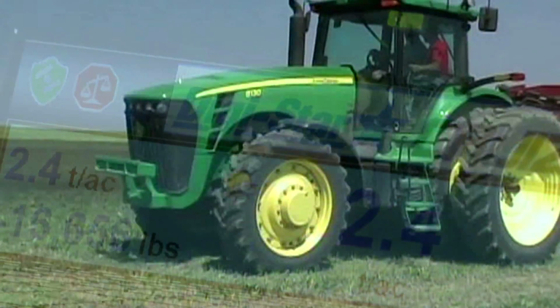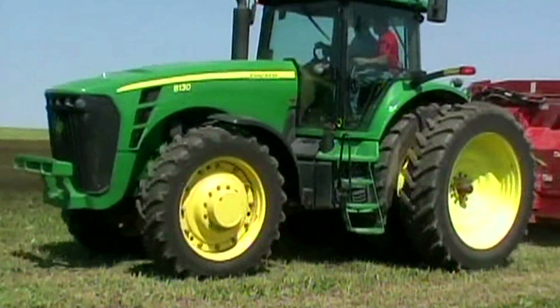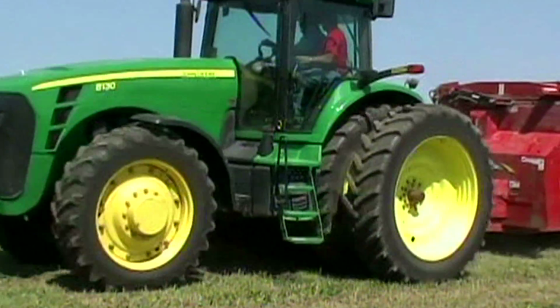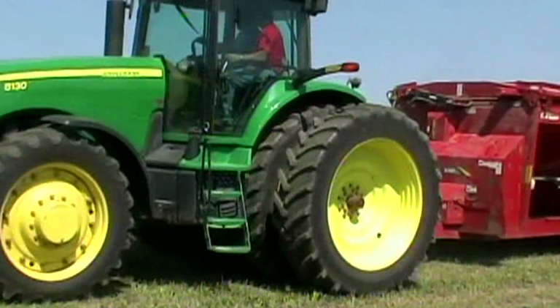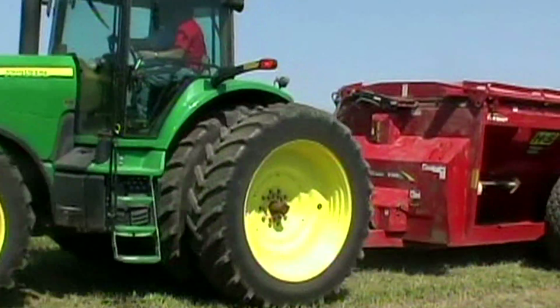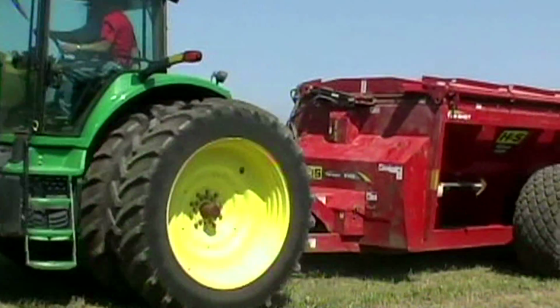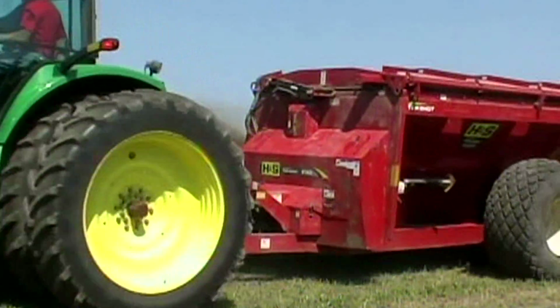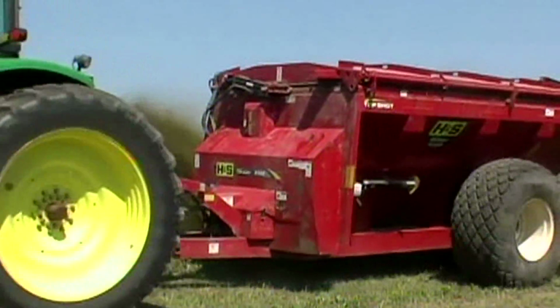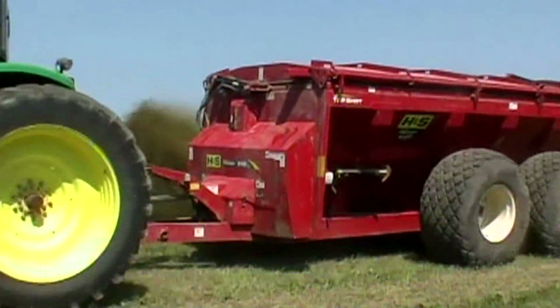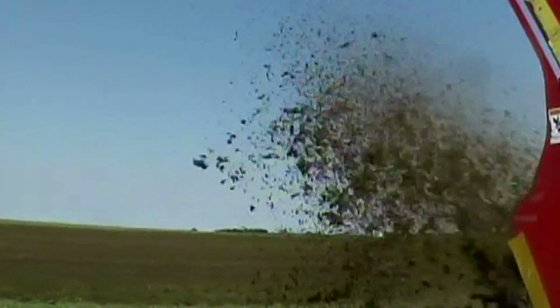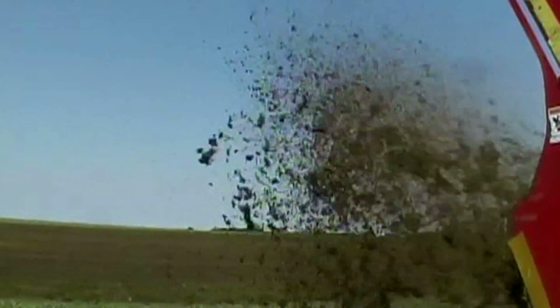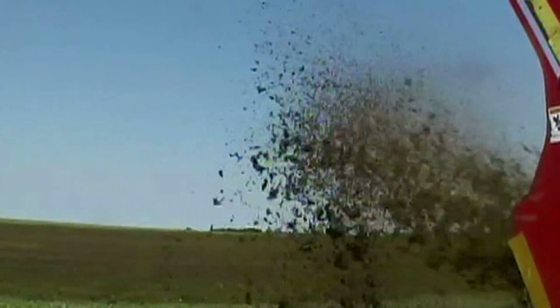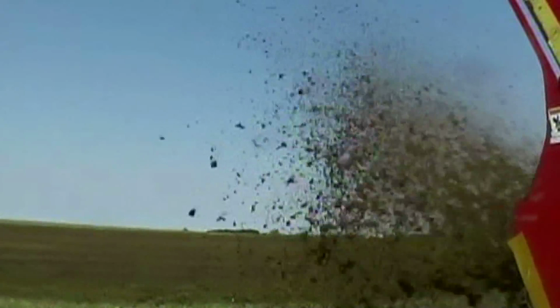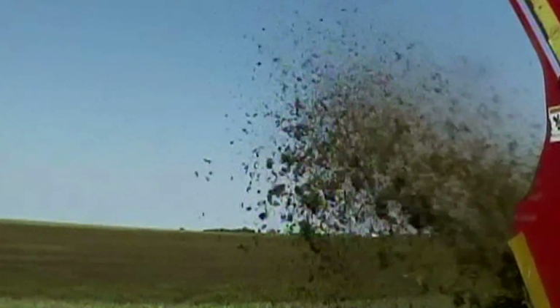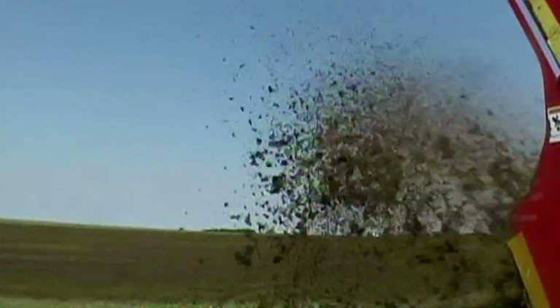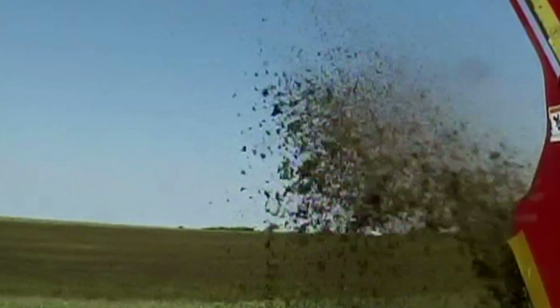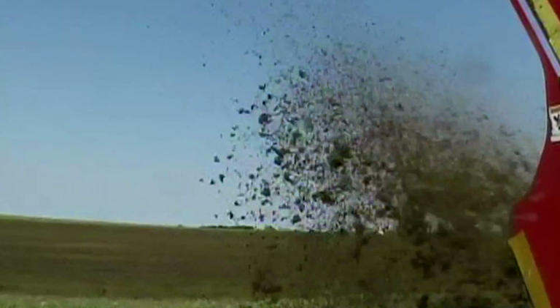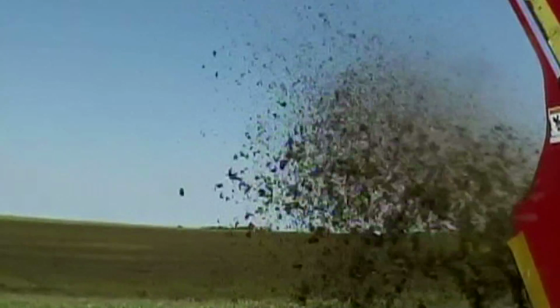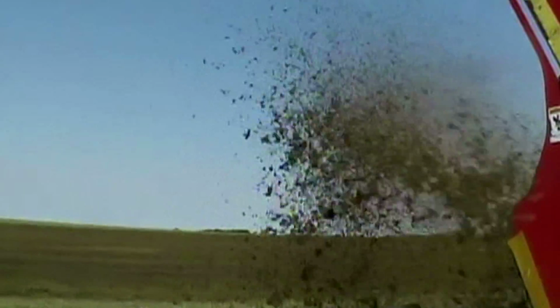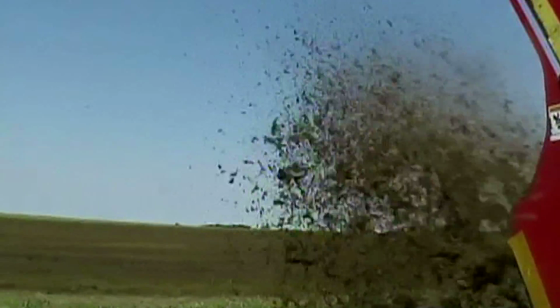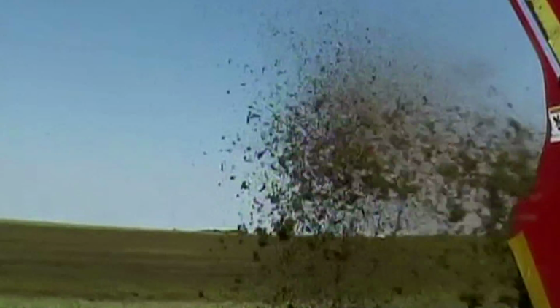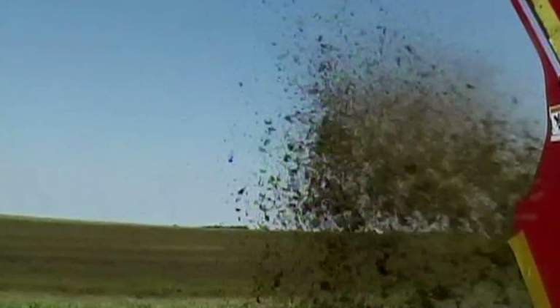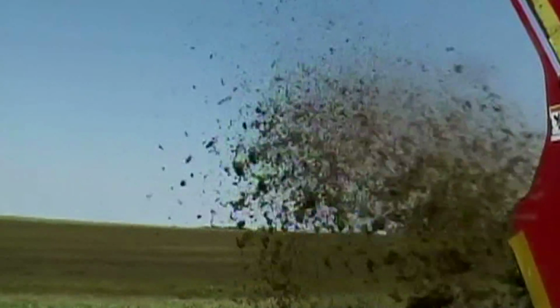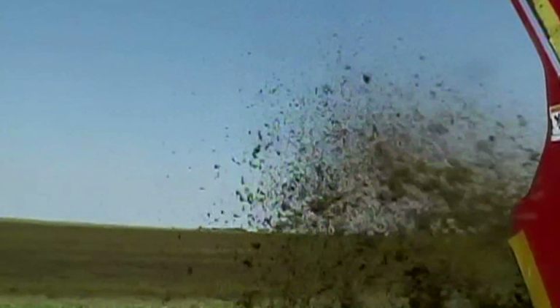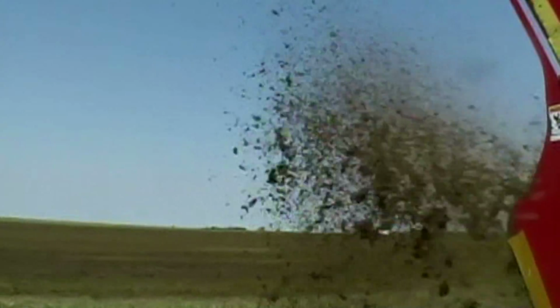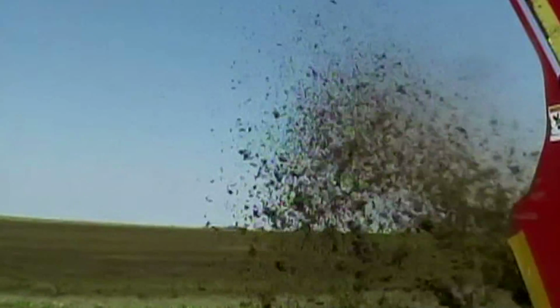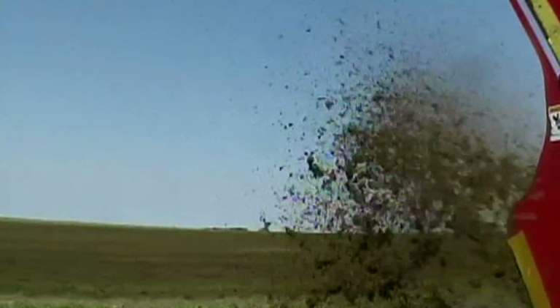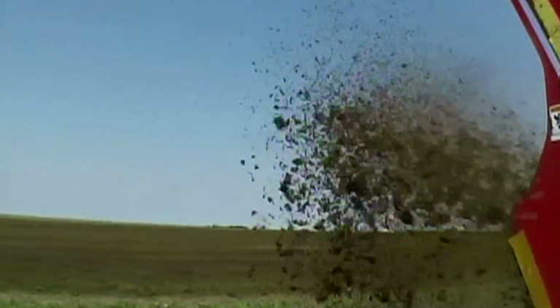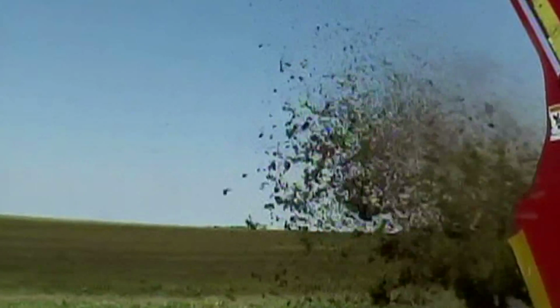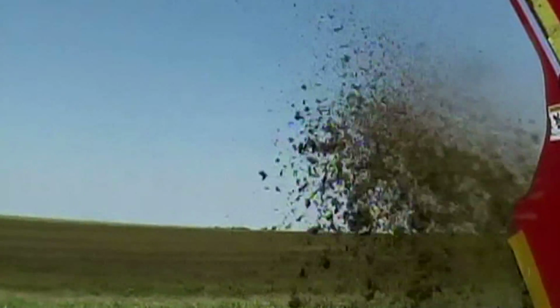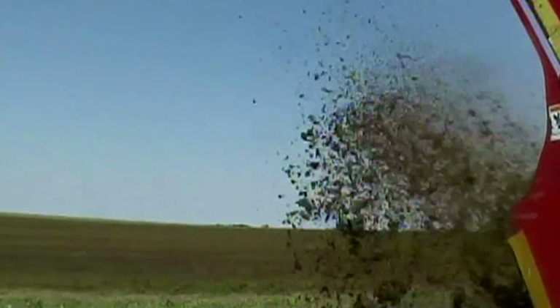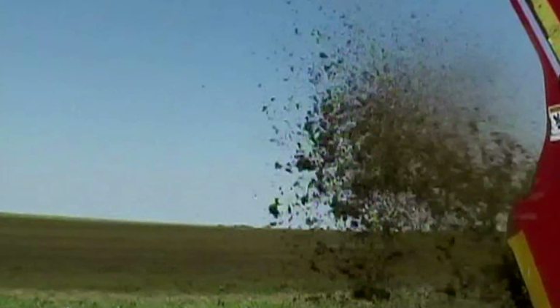The Autolog feature works by measuring the RPMs on a PTO shaft or on a floor chain to automatically trigger a start and stop sequence on the NT-460.